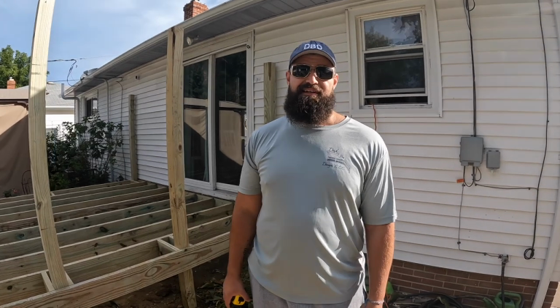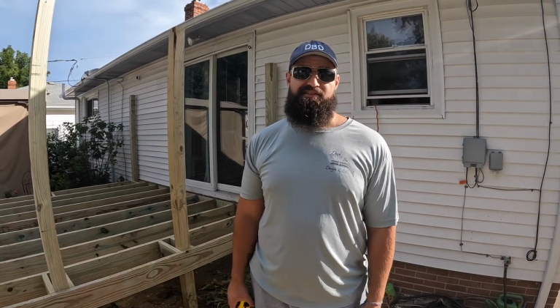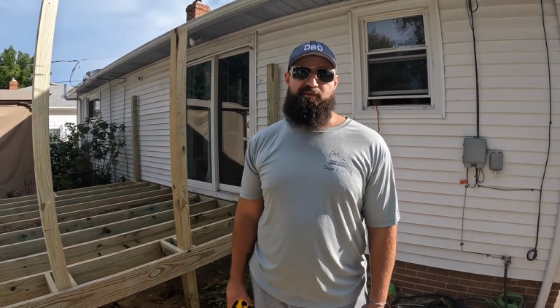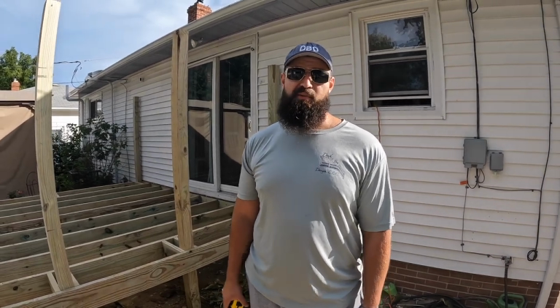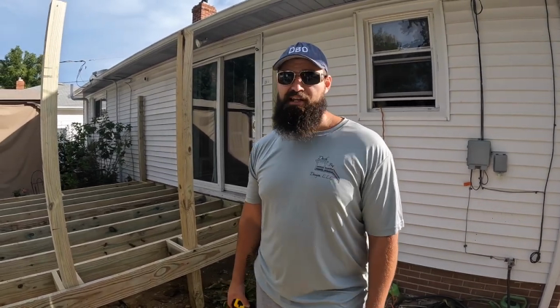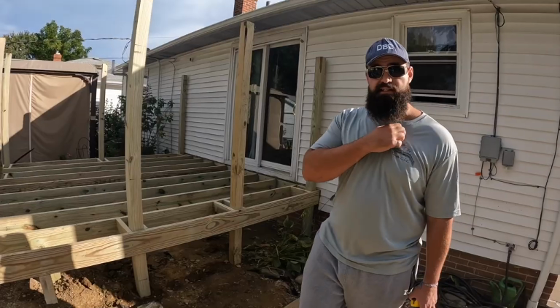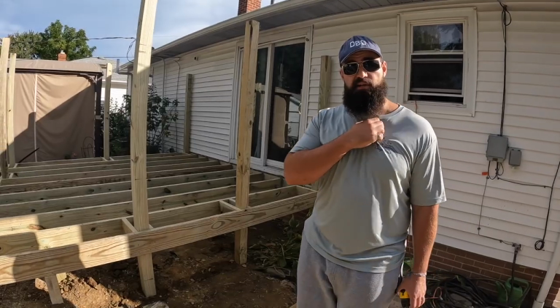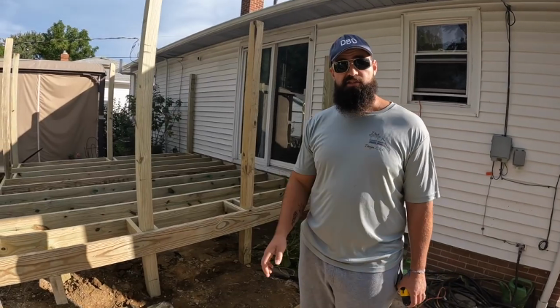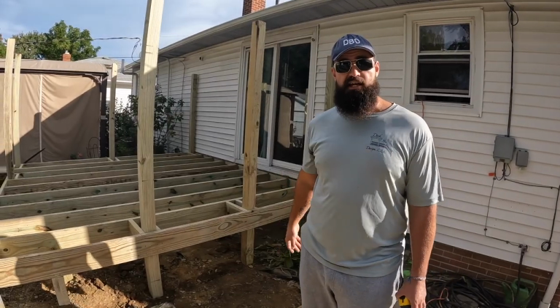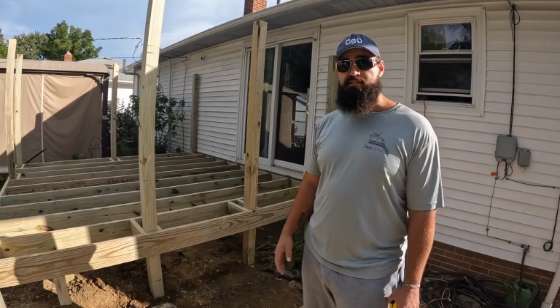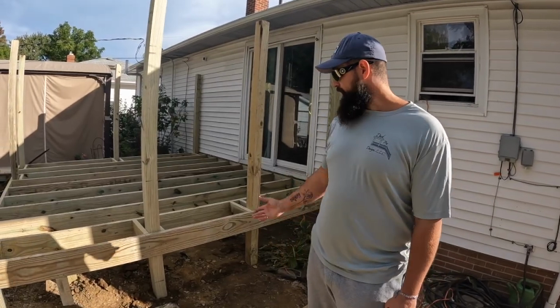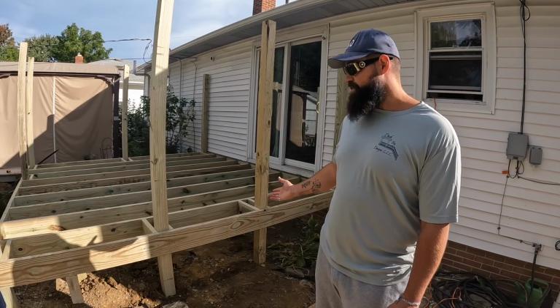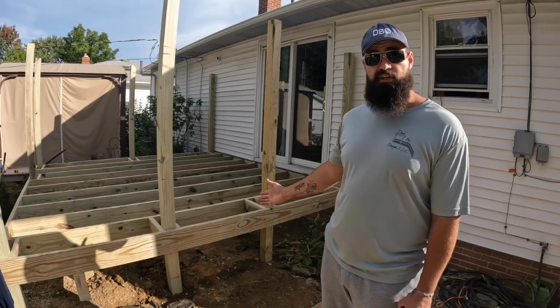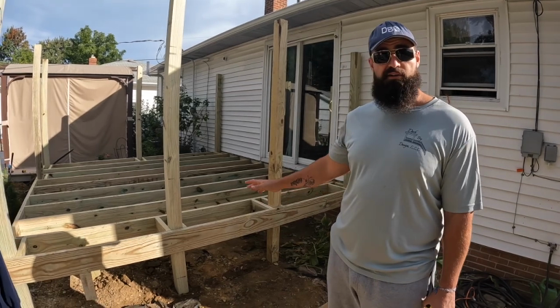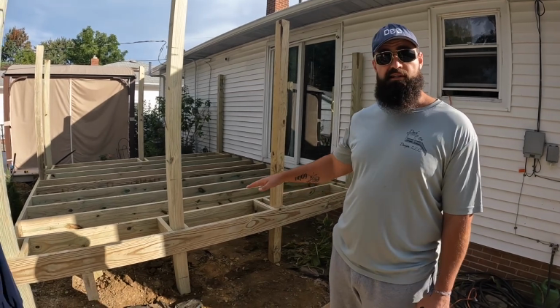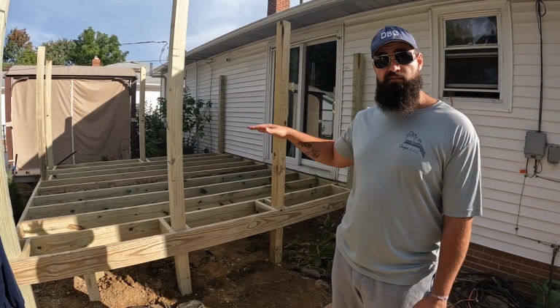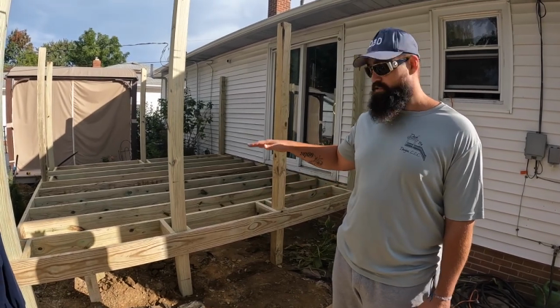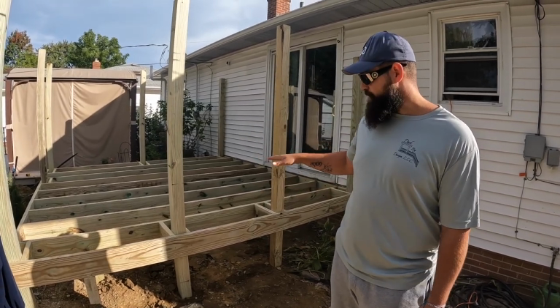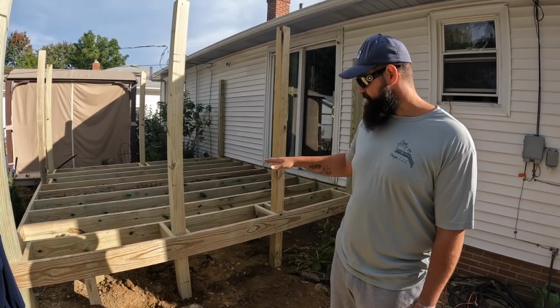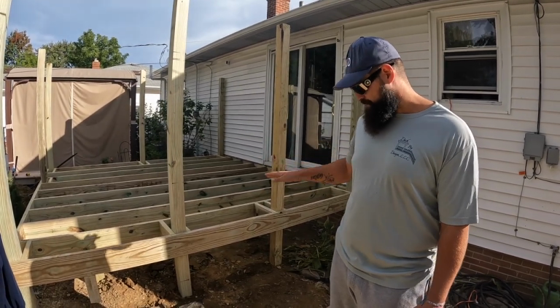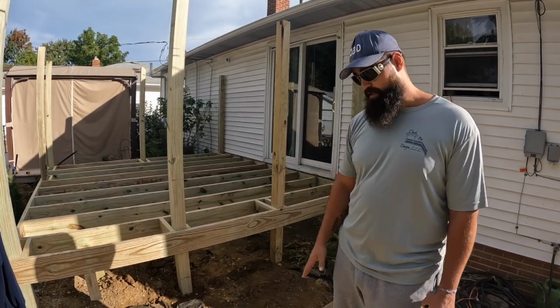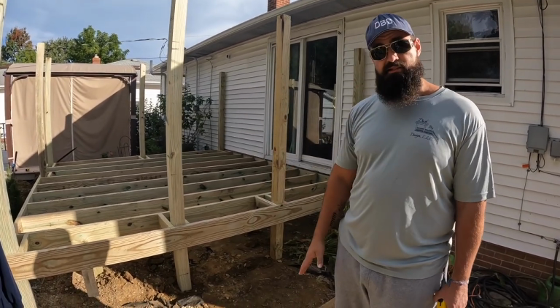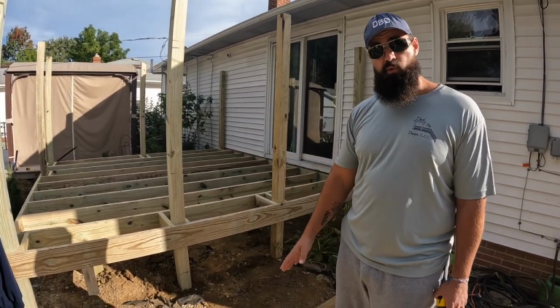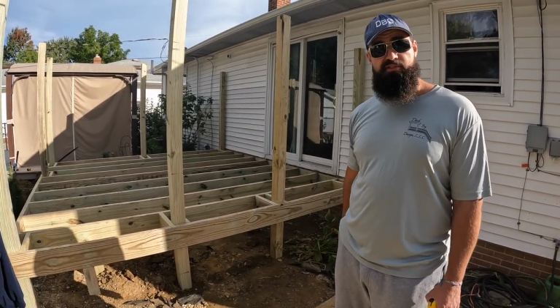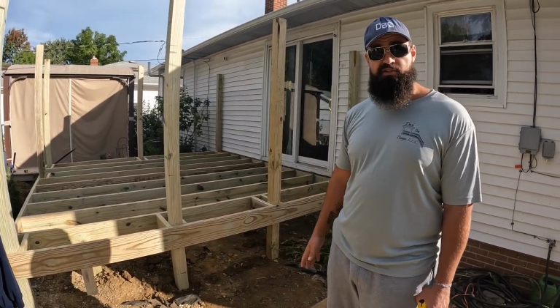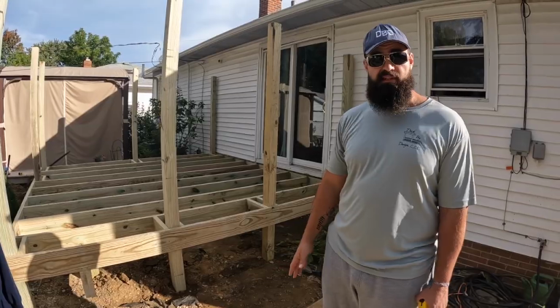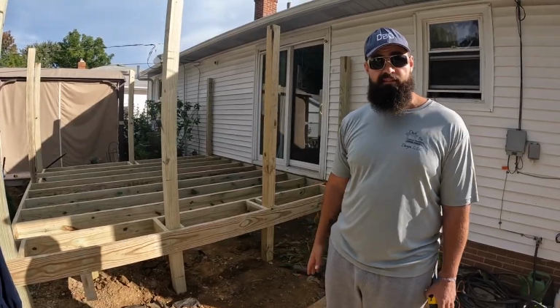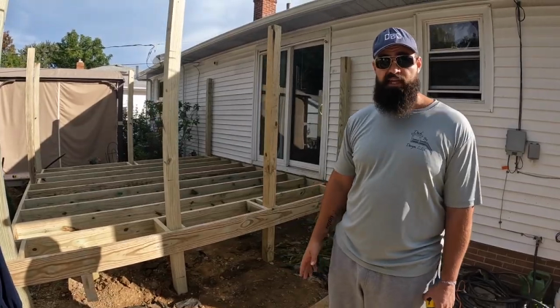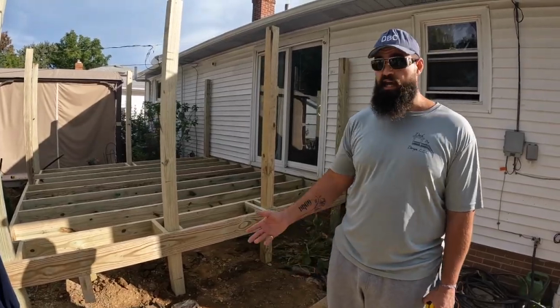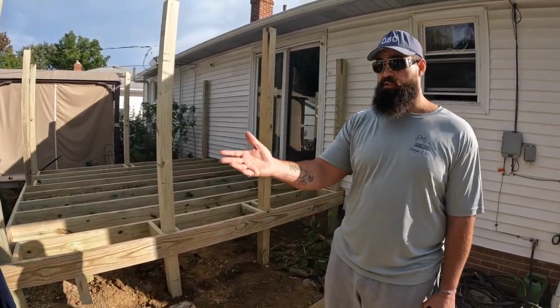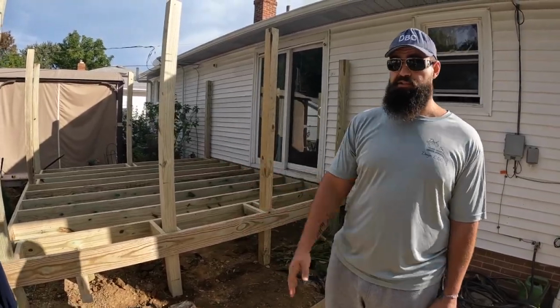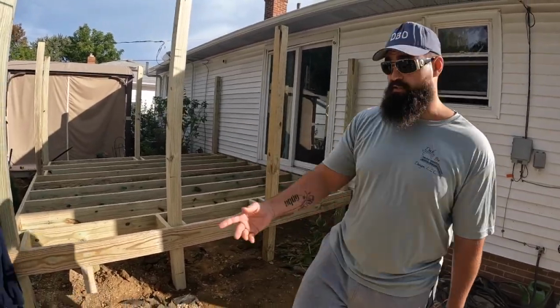Hey guys, hope everyone's doing well today. Today we're gonna be showing you guys how you figure out your elevation from your deck to the point where your stairs are gonna be landing and then how you build stringers.